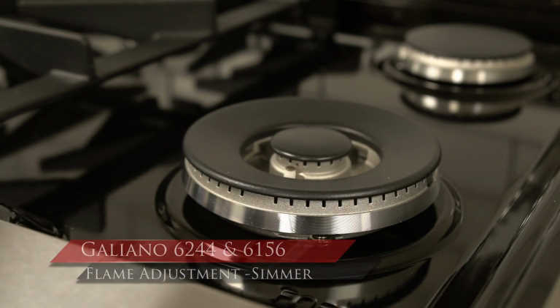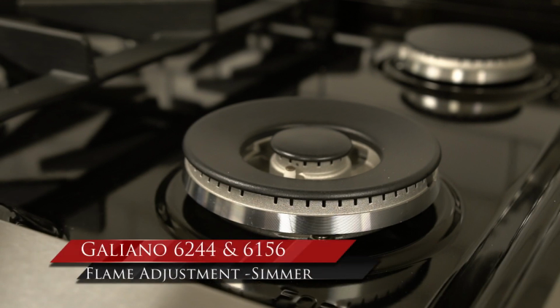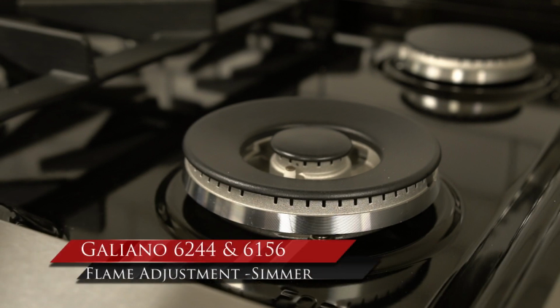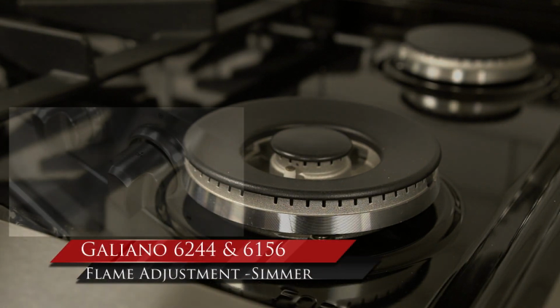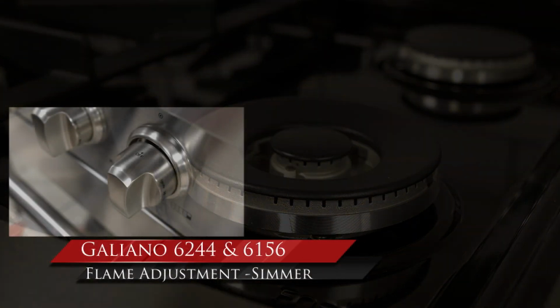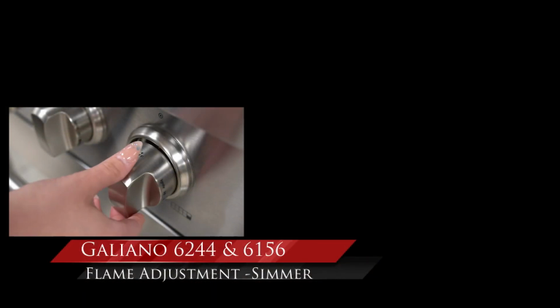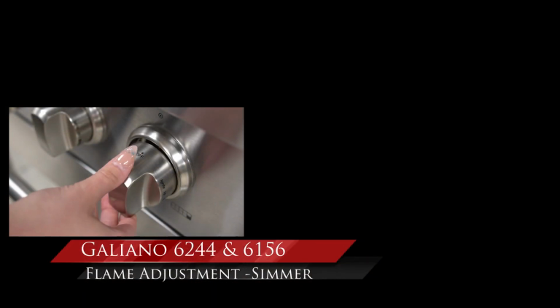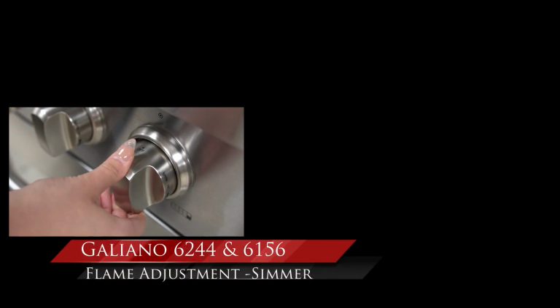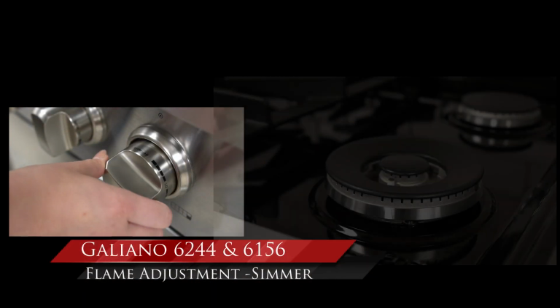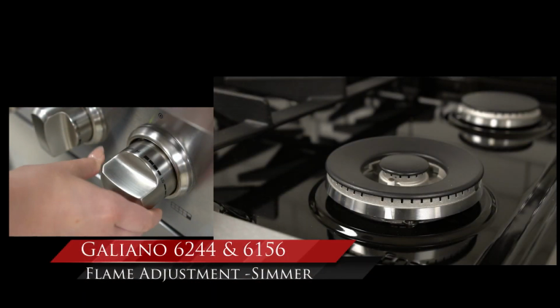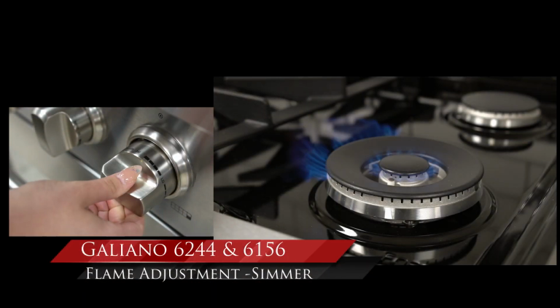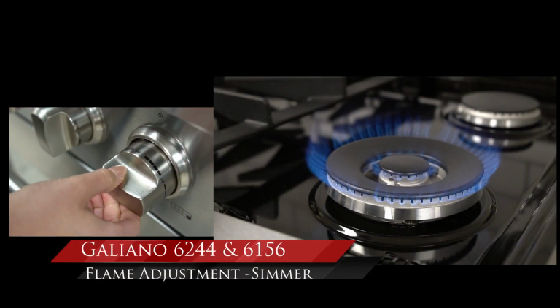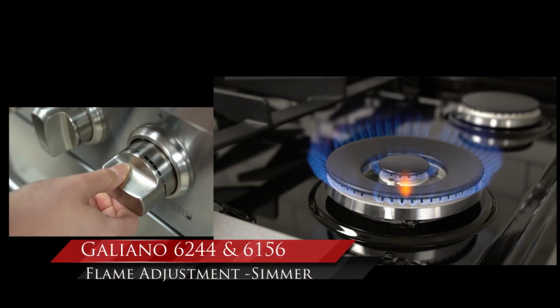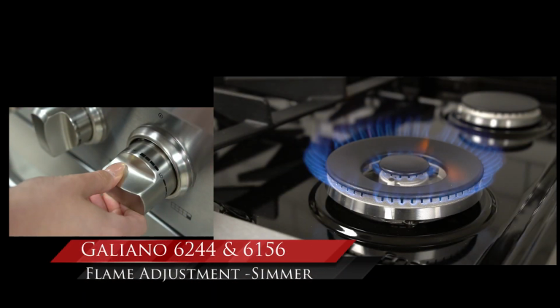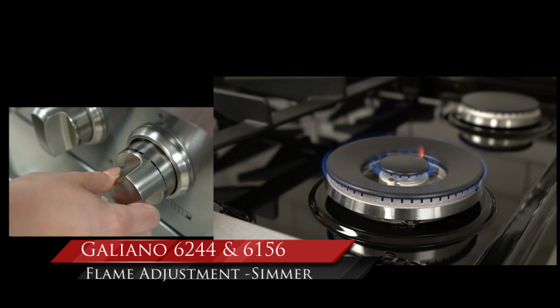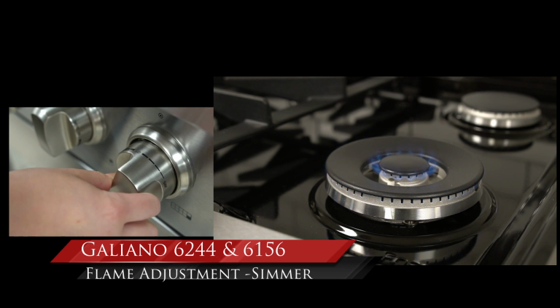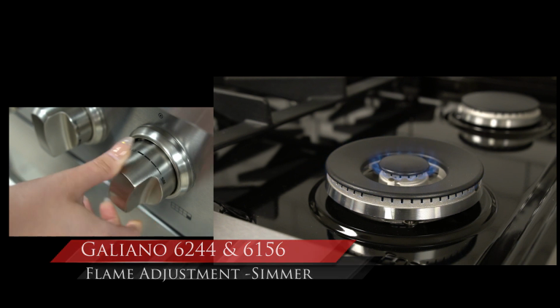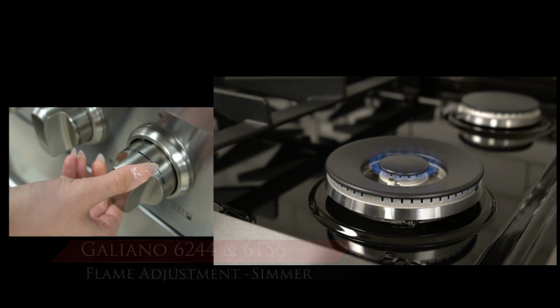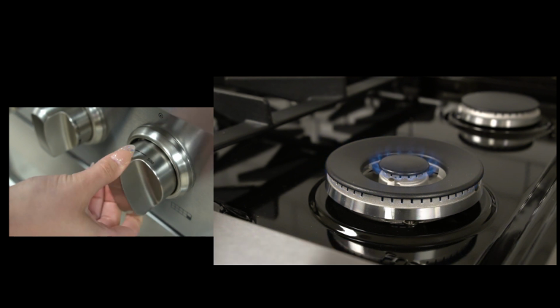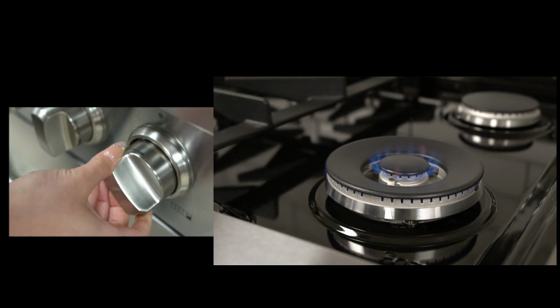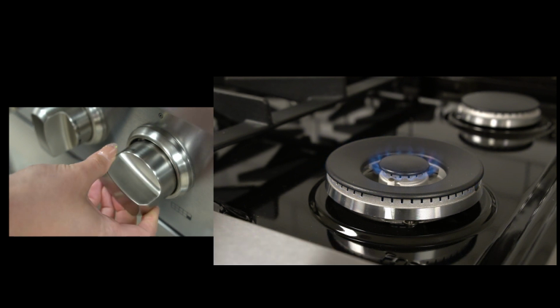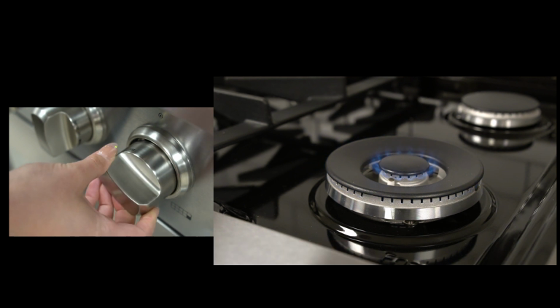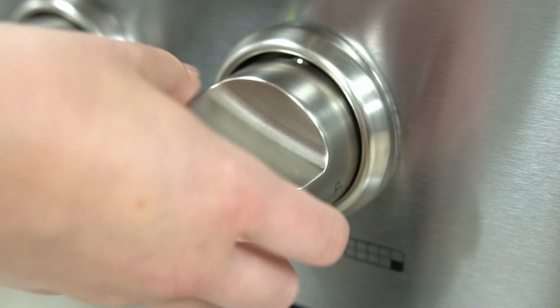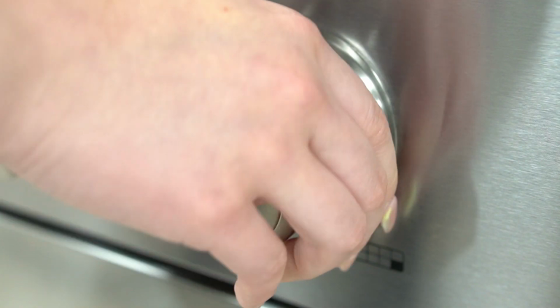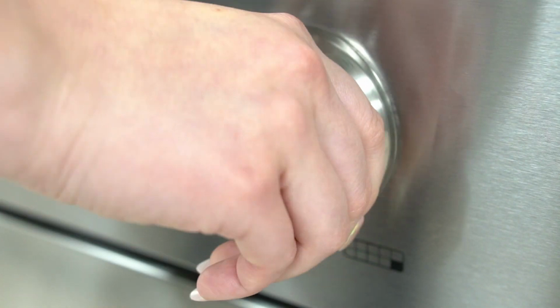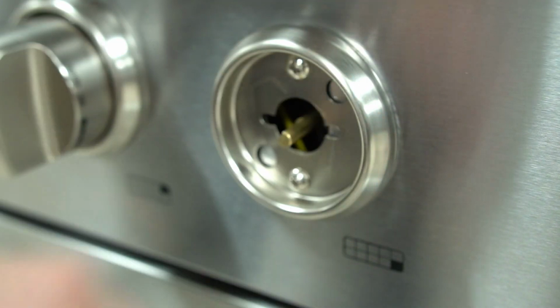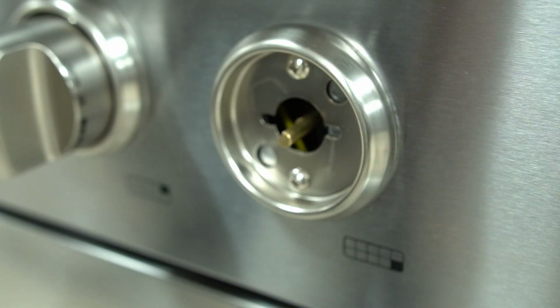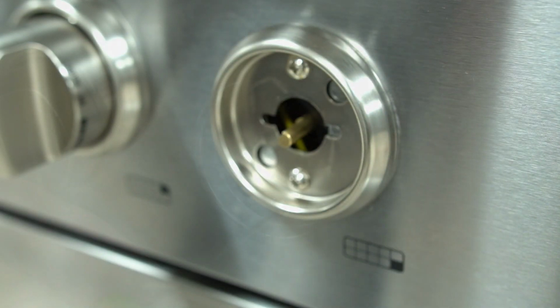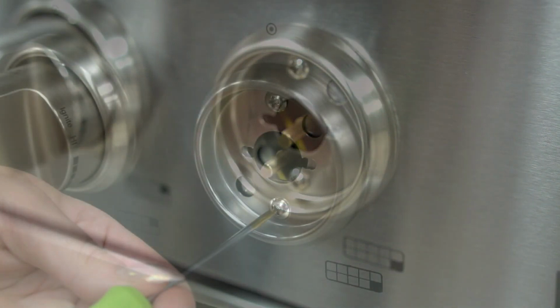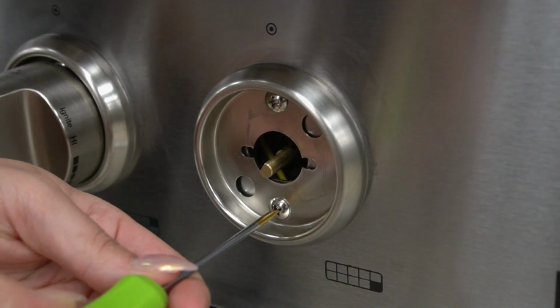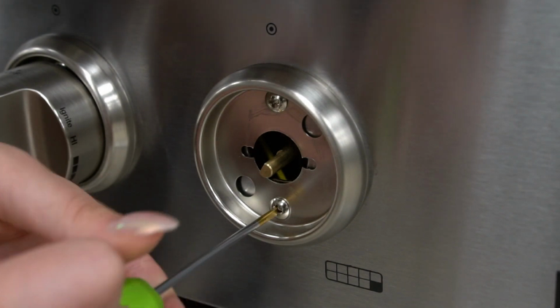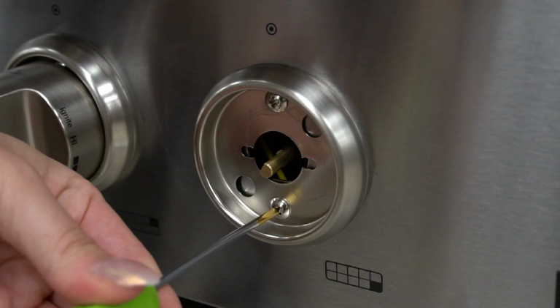Start and ignite your dual ring burner and turn to the lowest setting. Pull out the metal knob and remove the two holding screws.